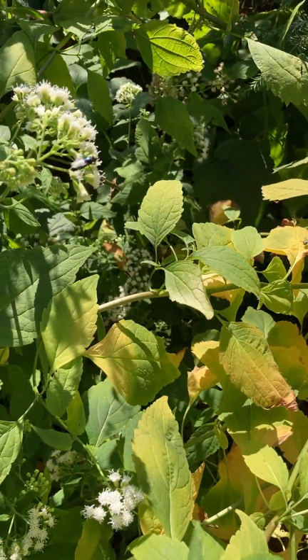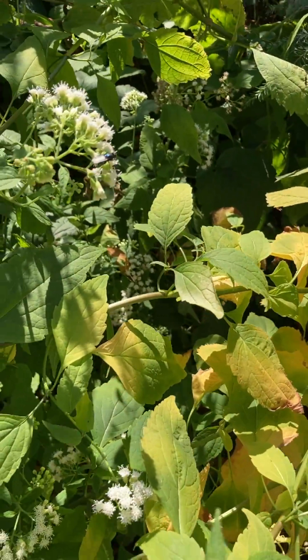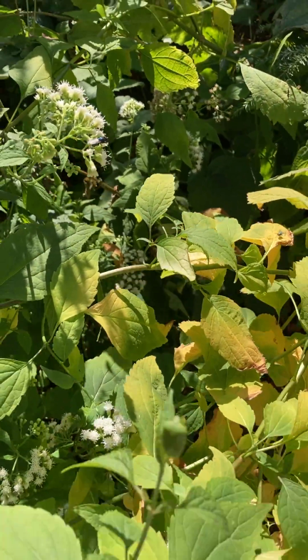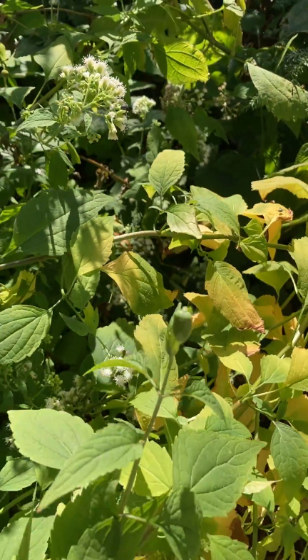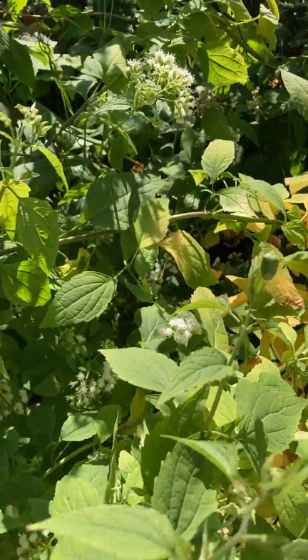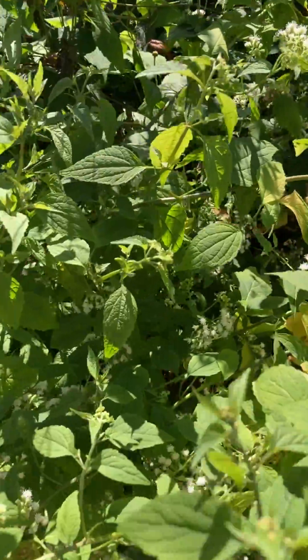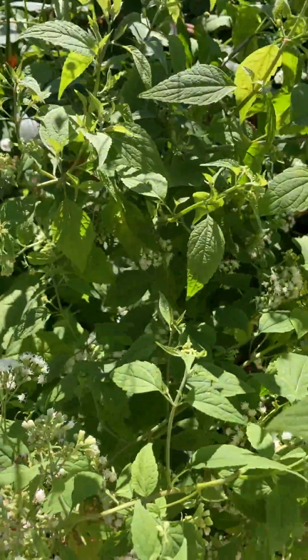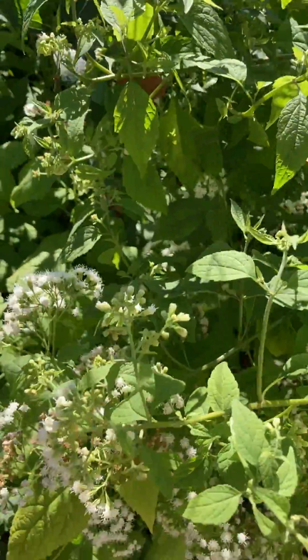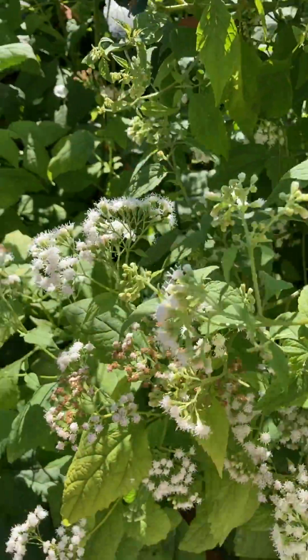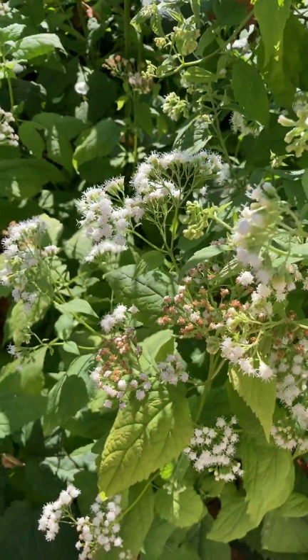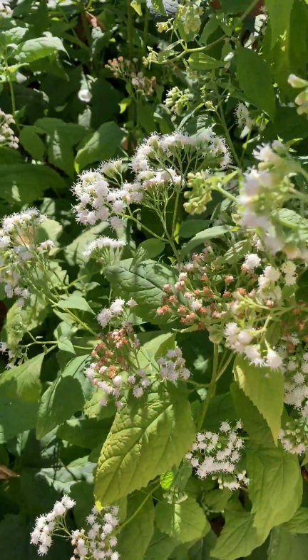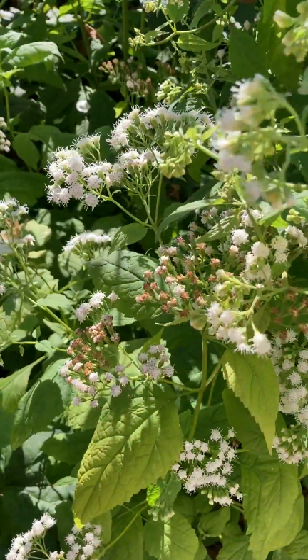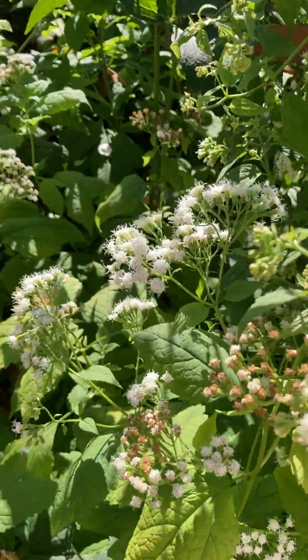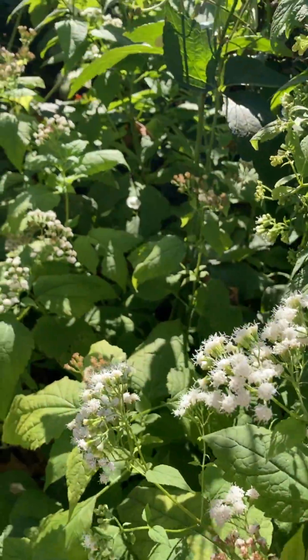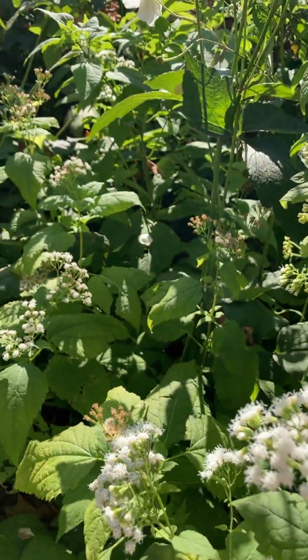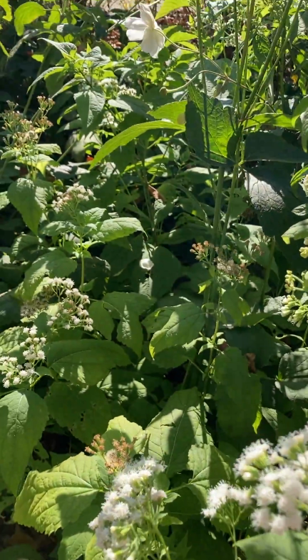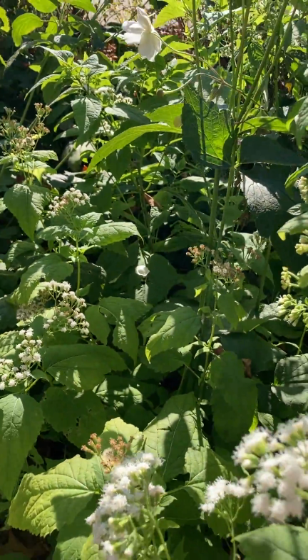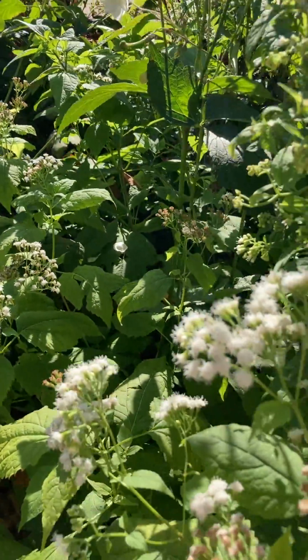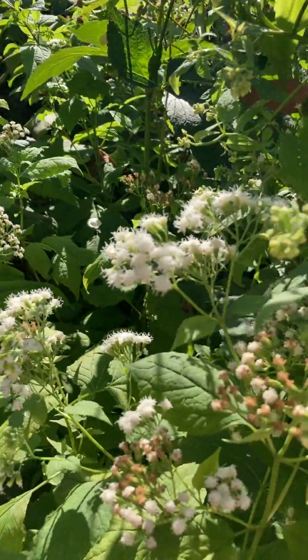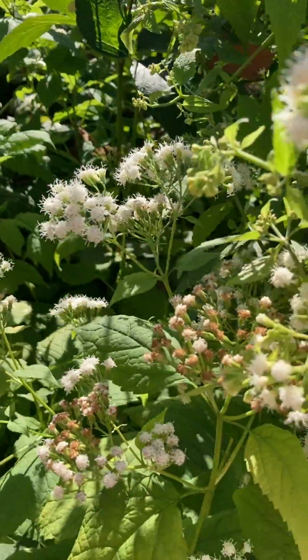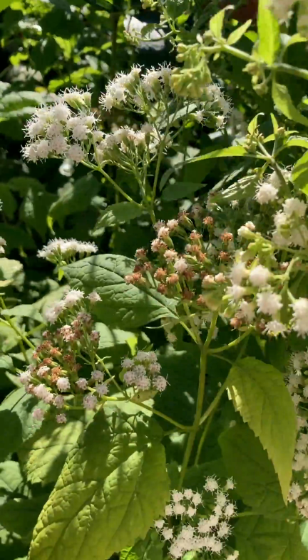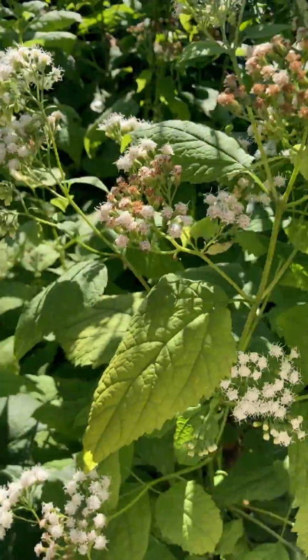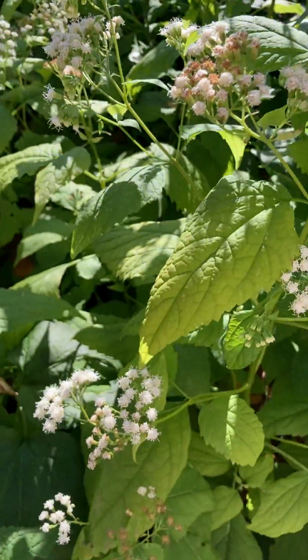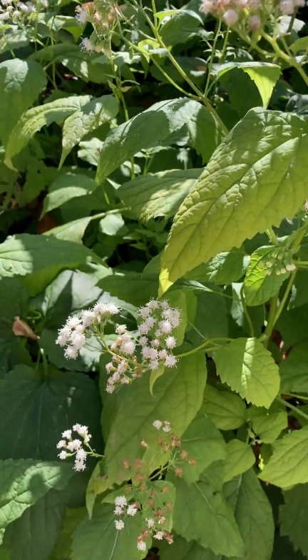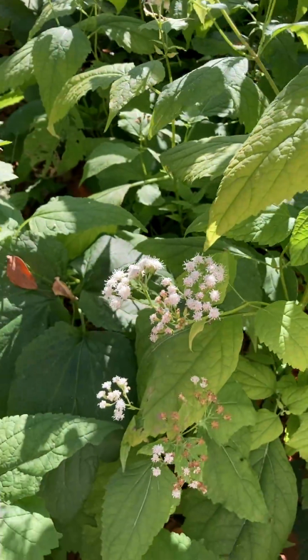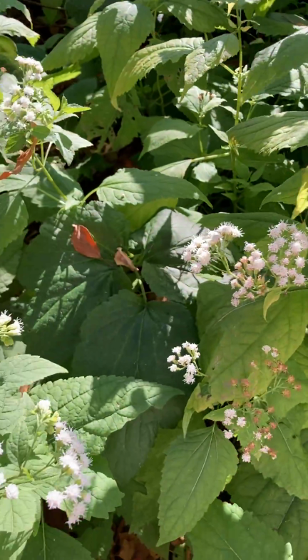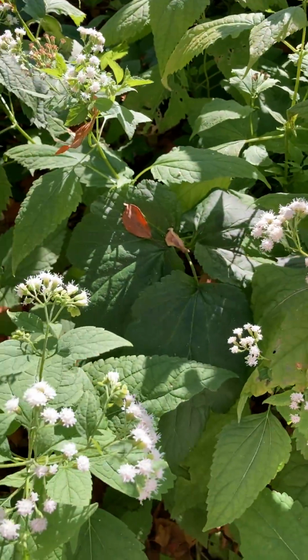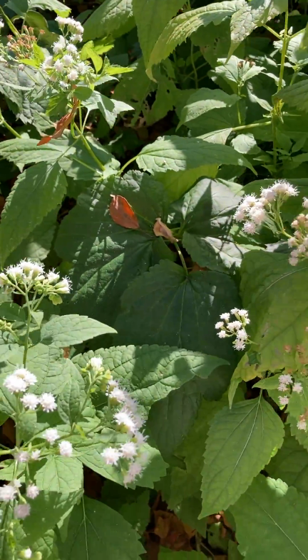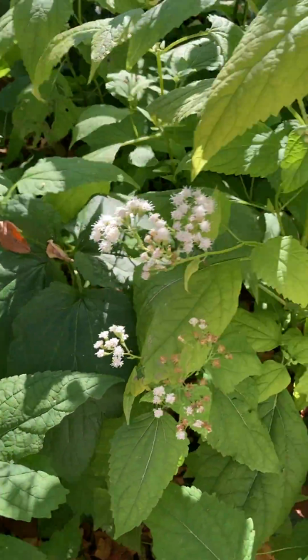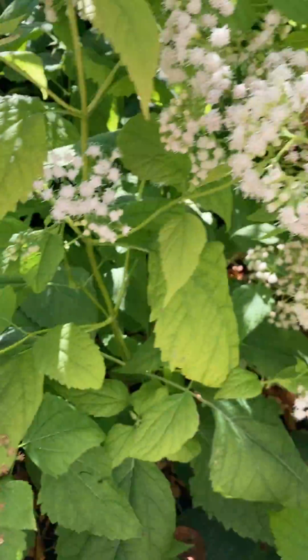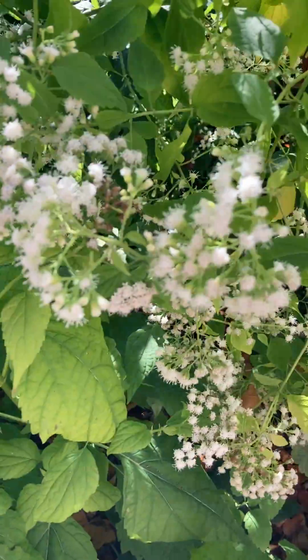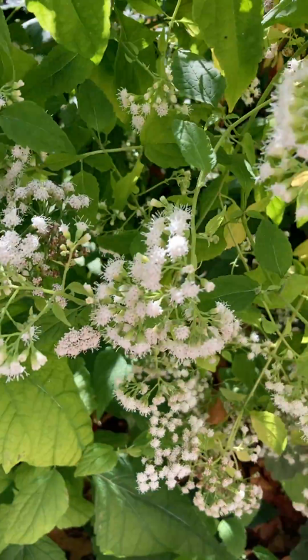Today it's a nice sunny day. There's a lot of small pollinators out here checking it out, though nobody wants to land and show themselves.